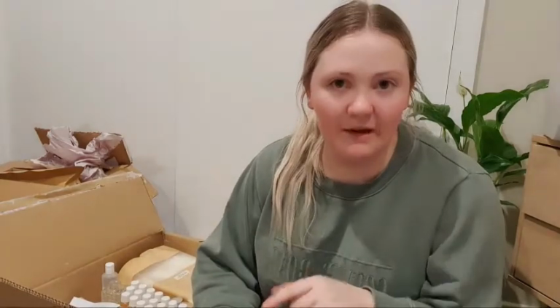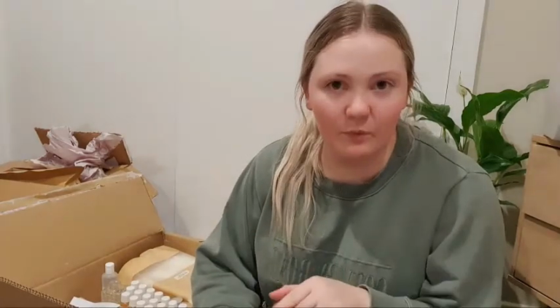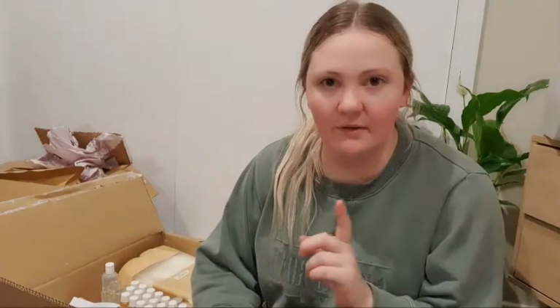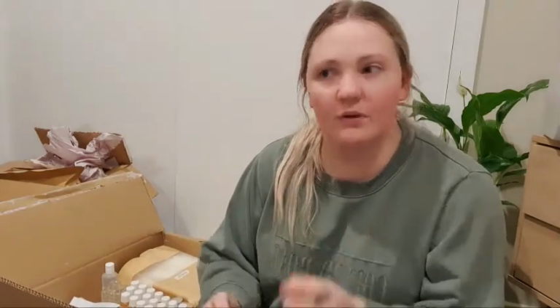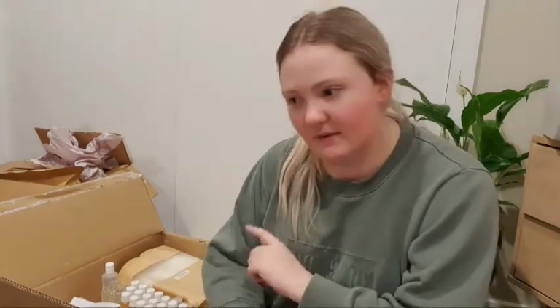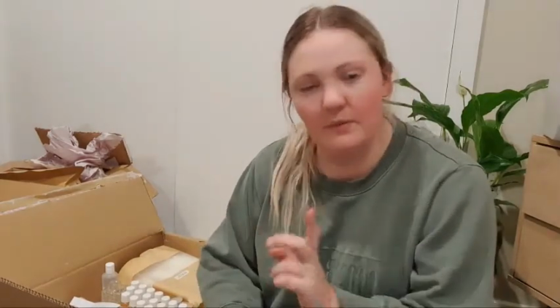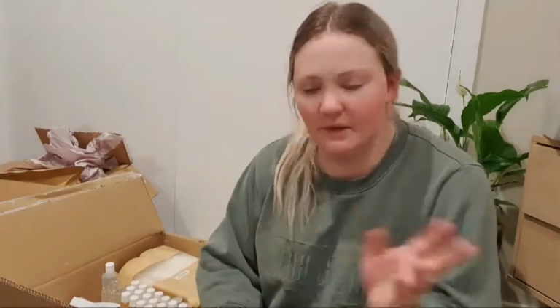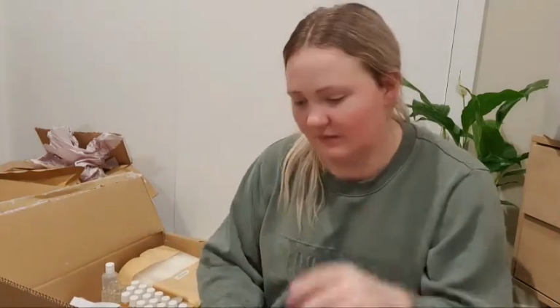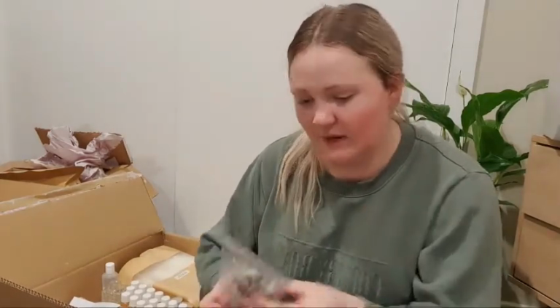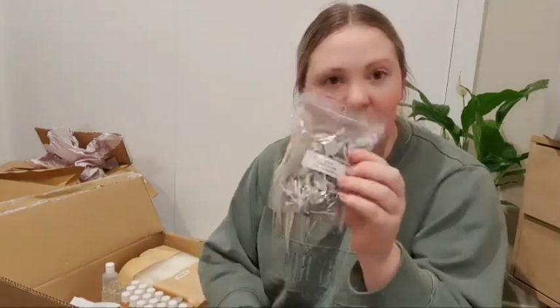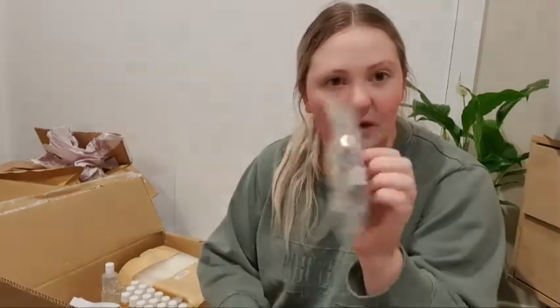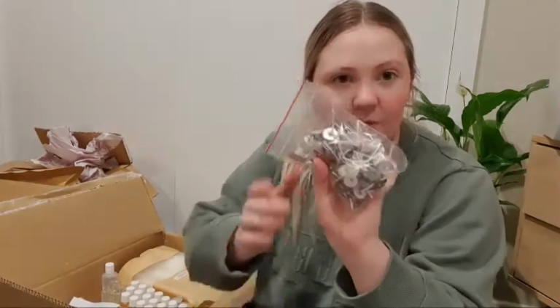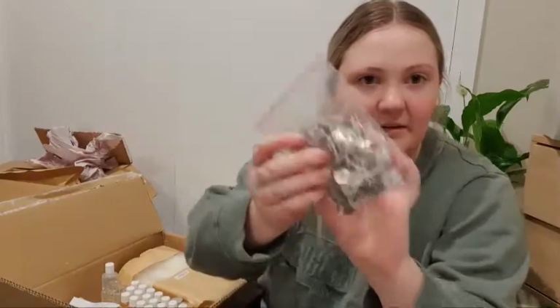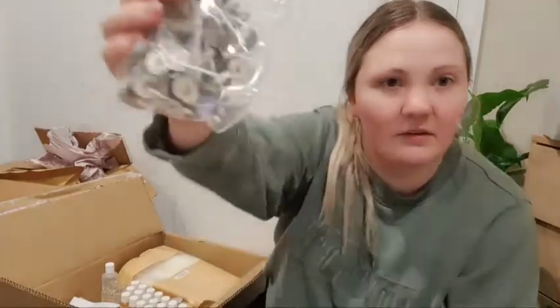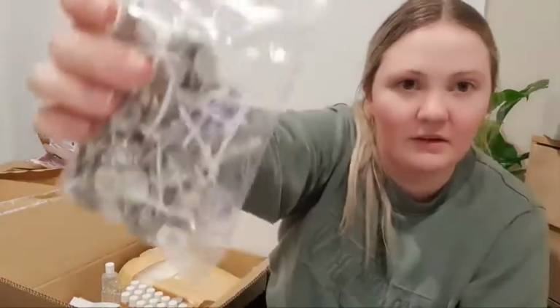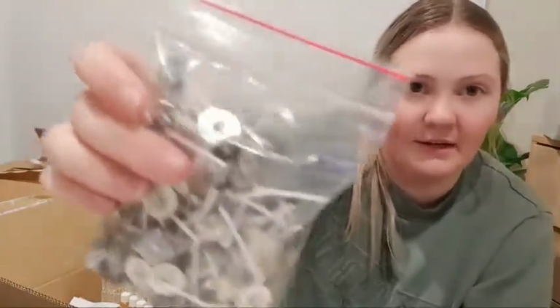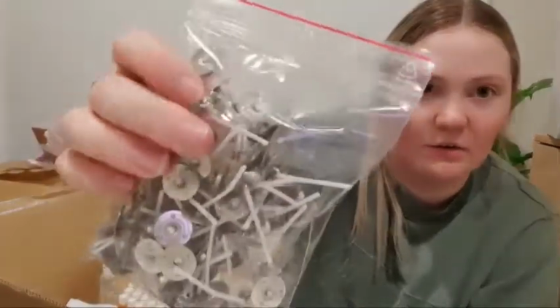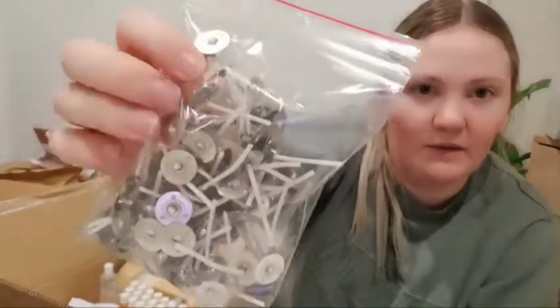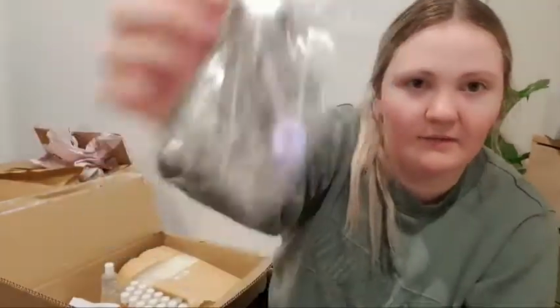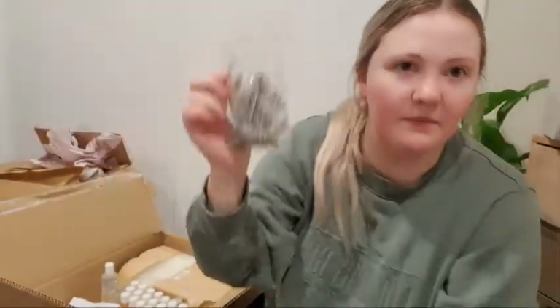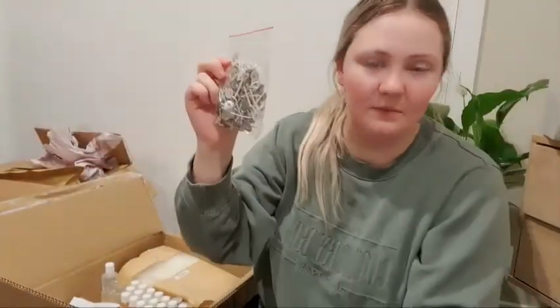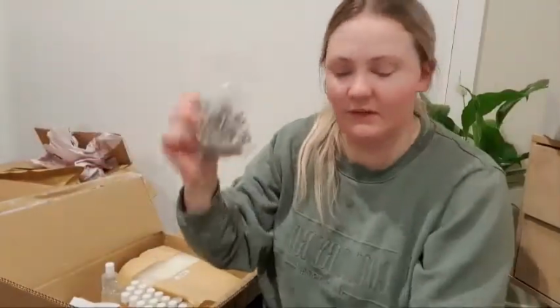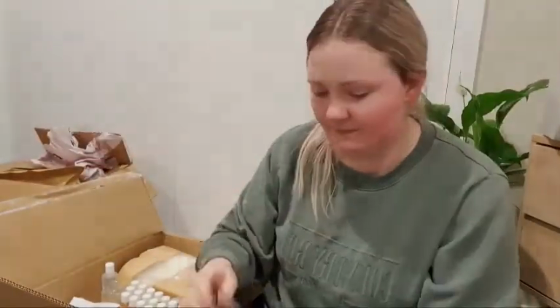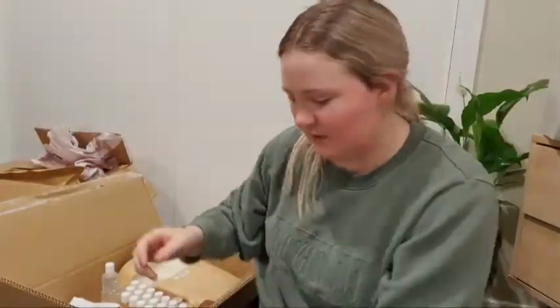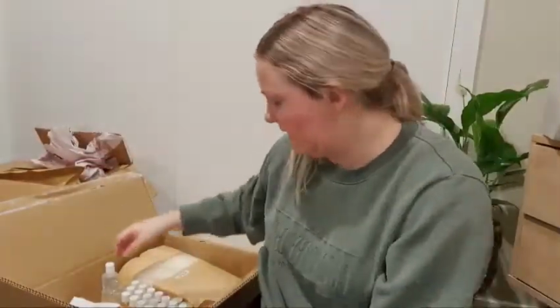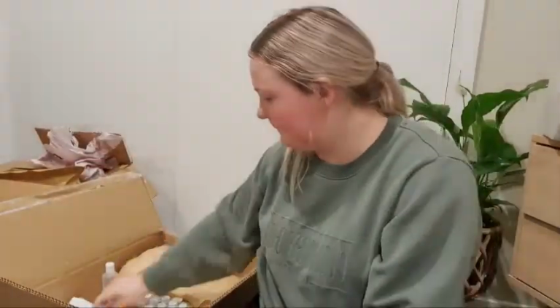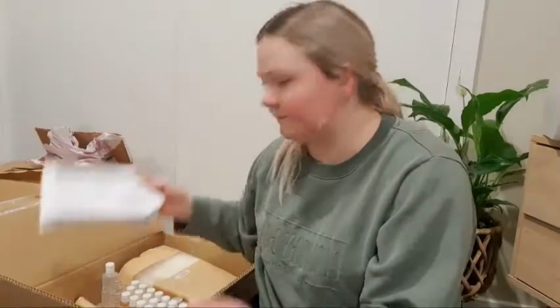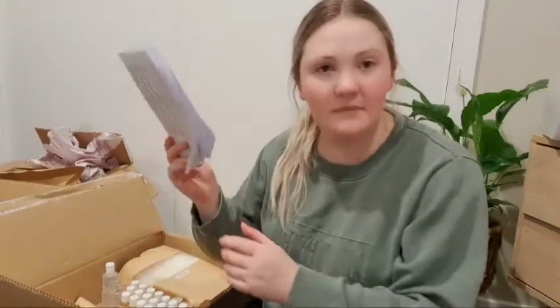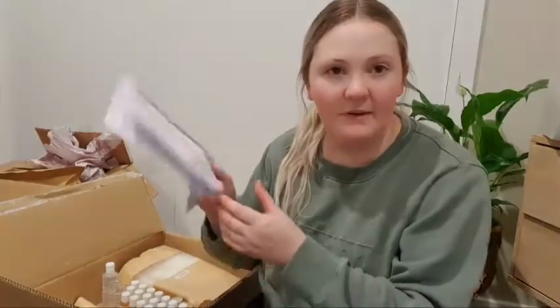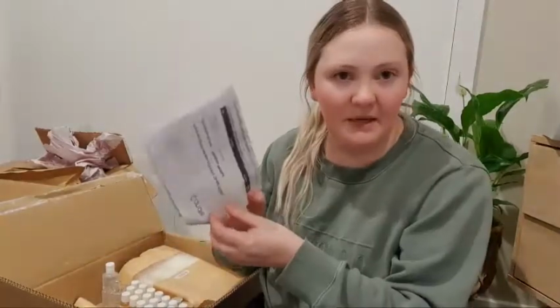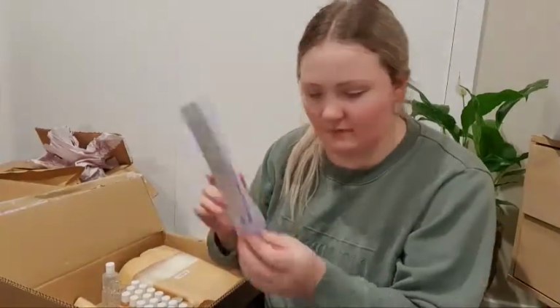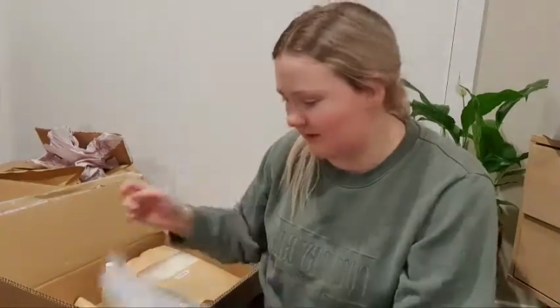A while ago I ordered tea light containers but the site I ordered from was out of wicks, so I ordered wicks from this site instead. I got 100 of these tiny little tea light wicks — these are perfect.